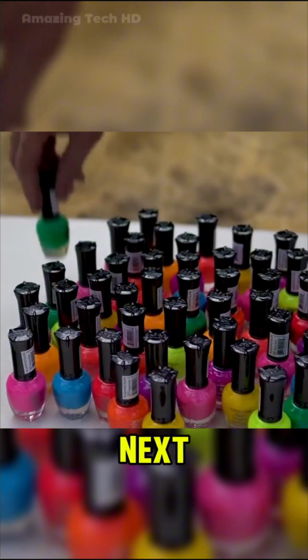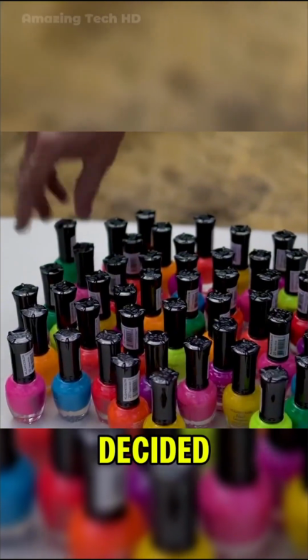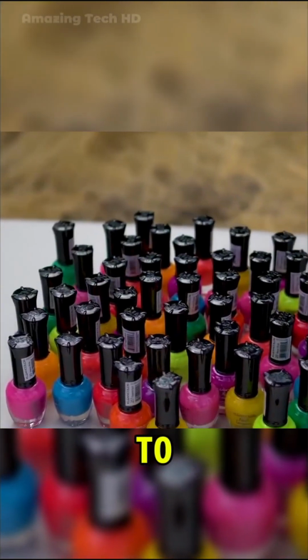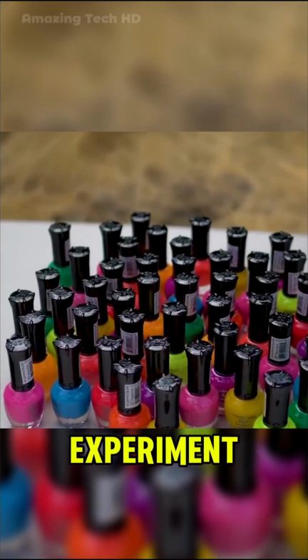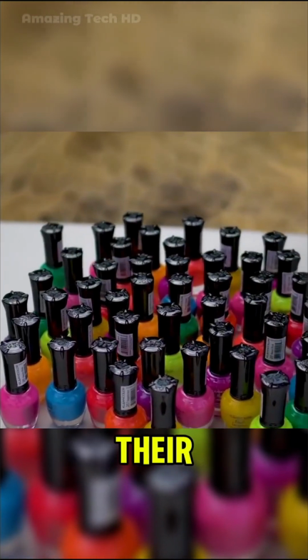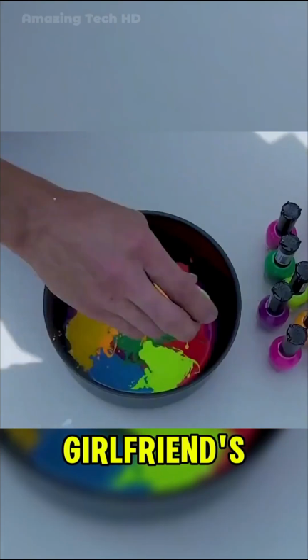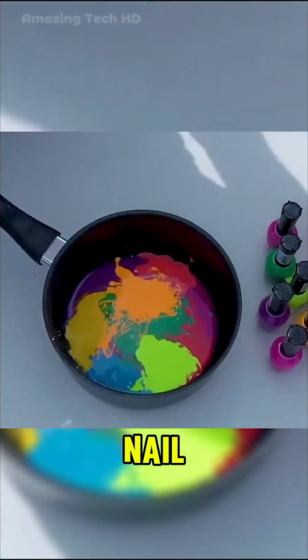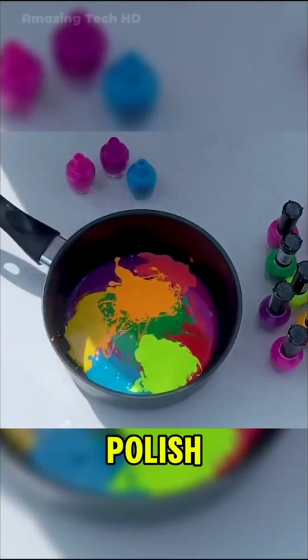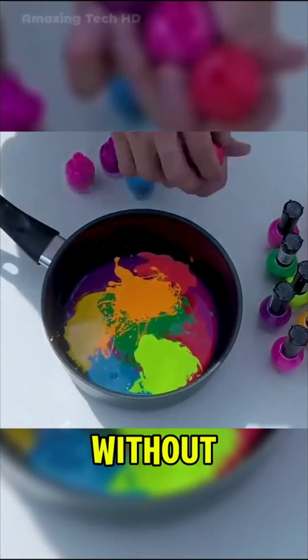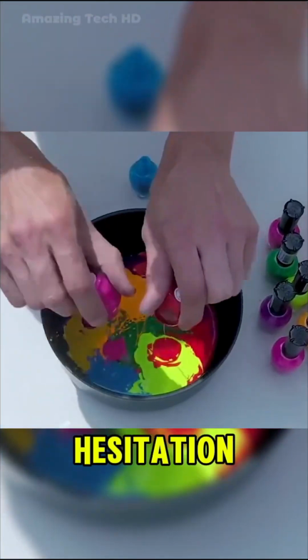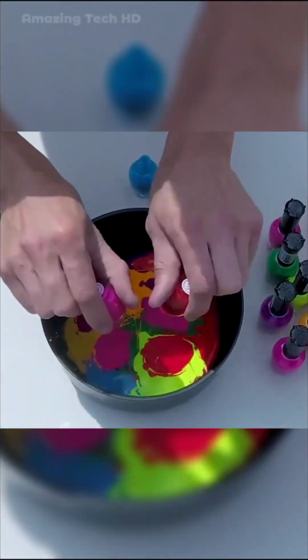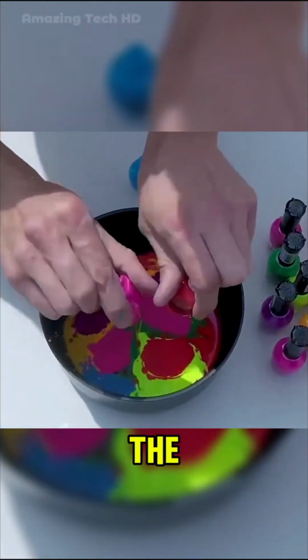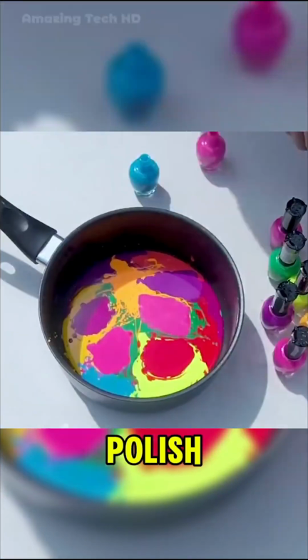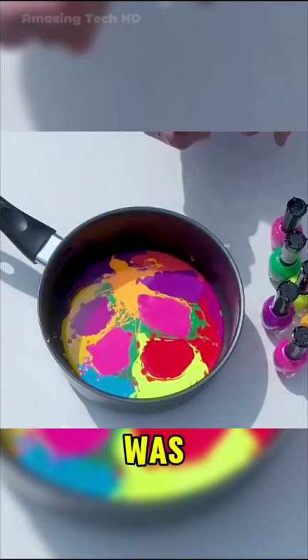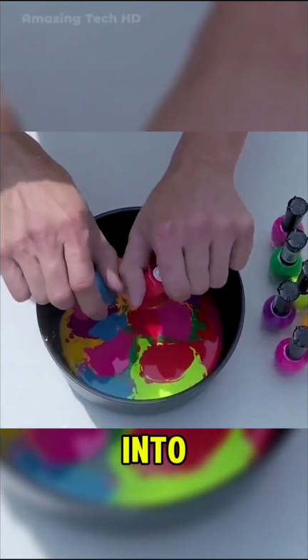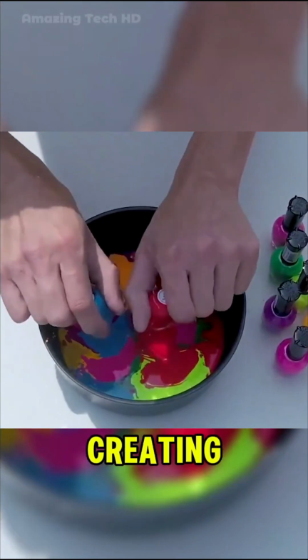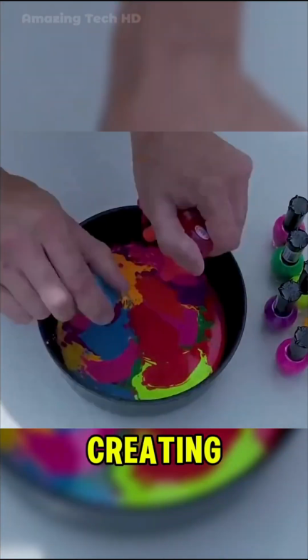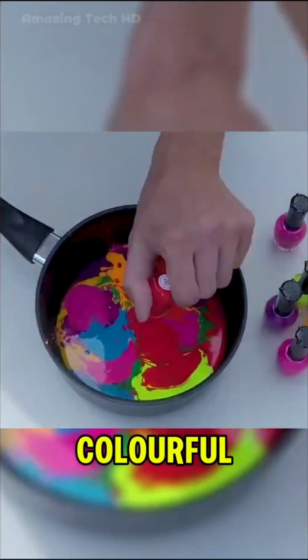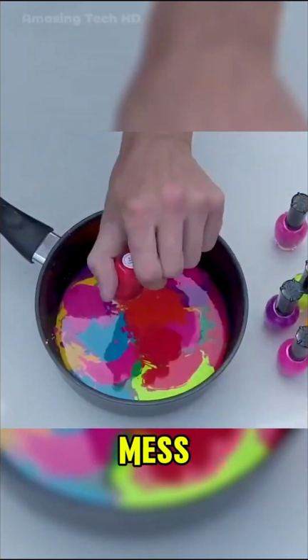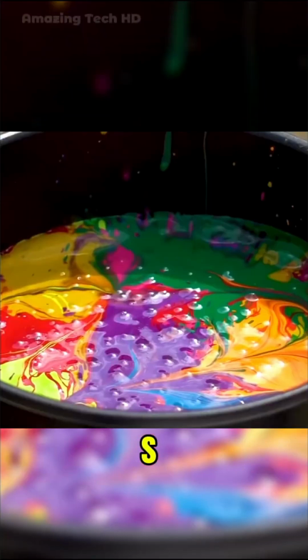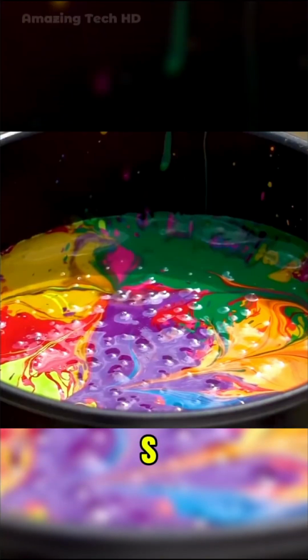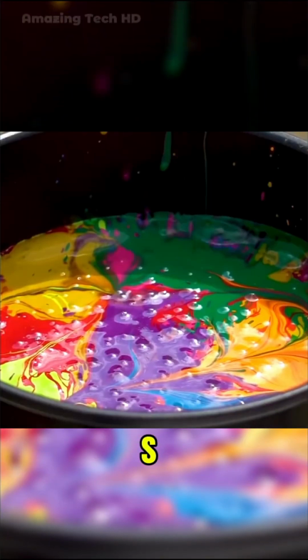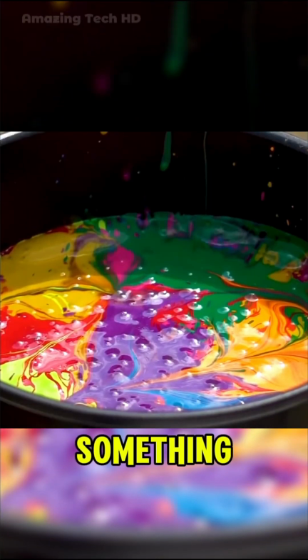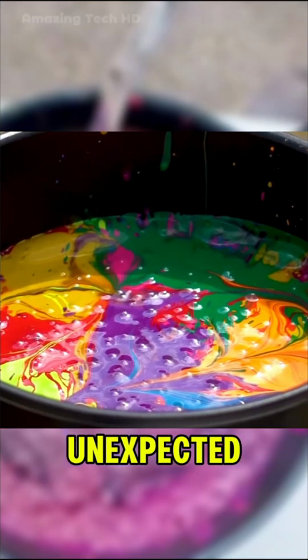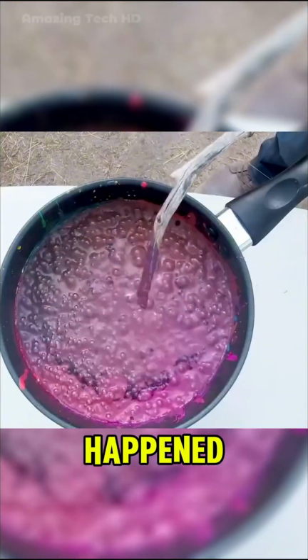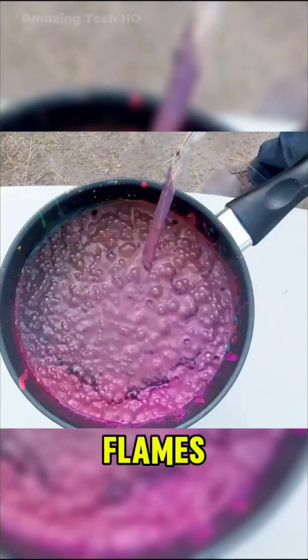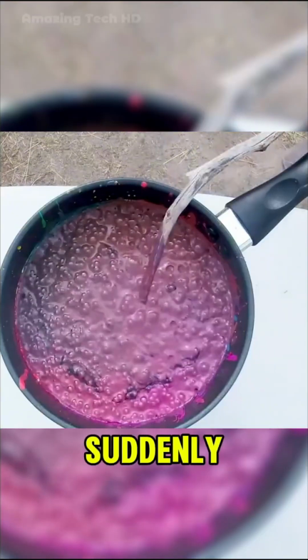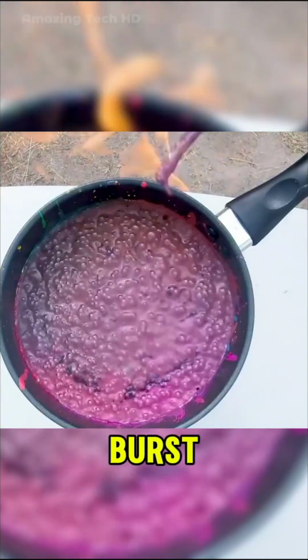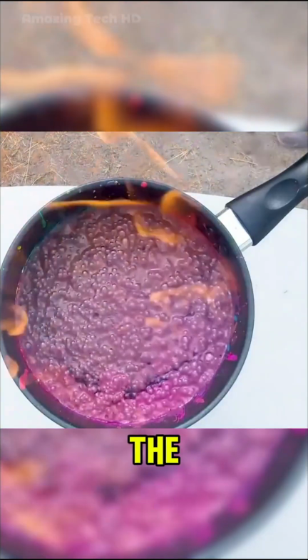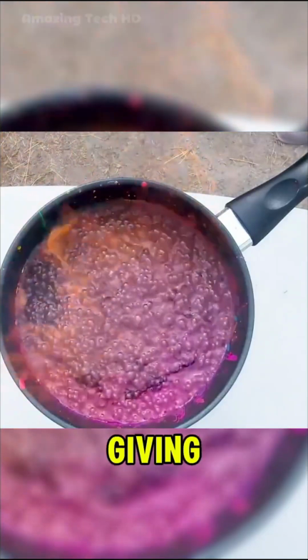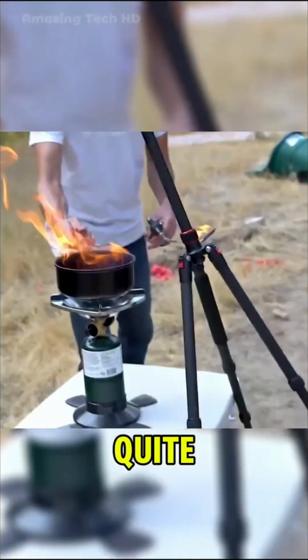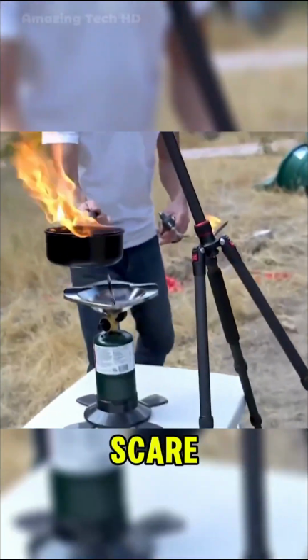Next, they decided to experiment with their girlfriend's nail polish. Without hesitation, all the nail polish was poured into the pot, creating a colorful mess. As the liquid started to dry, something unexpected happened — flames suddenly burst out of the pot, giving them quite a scare.